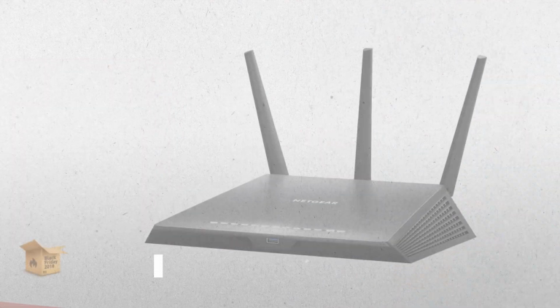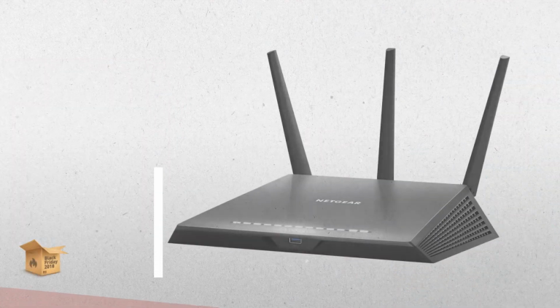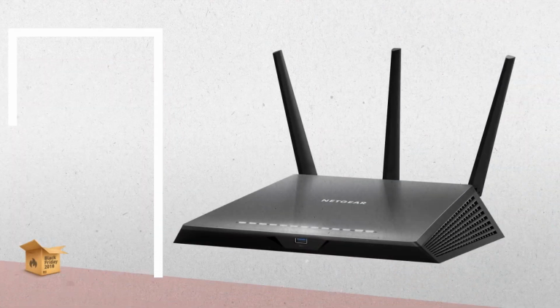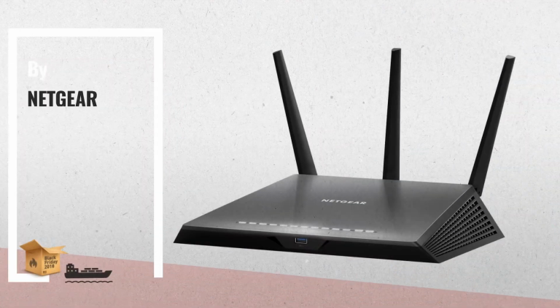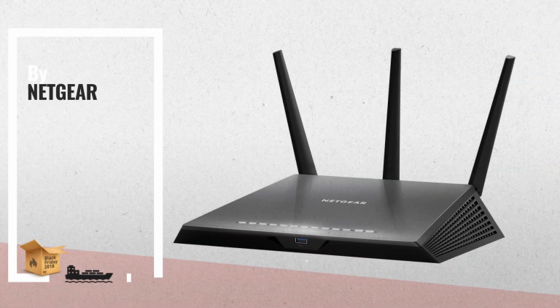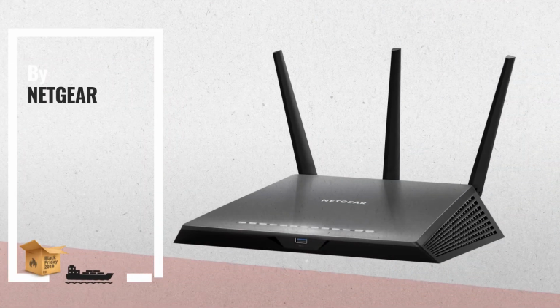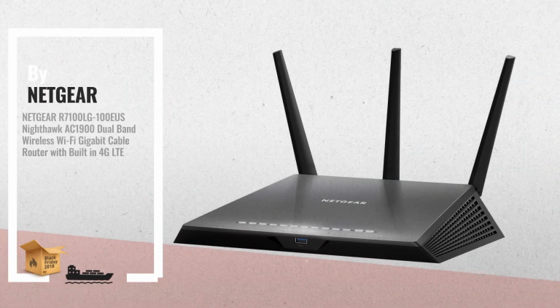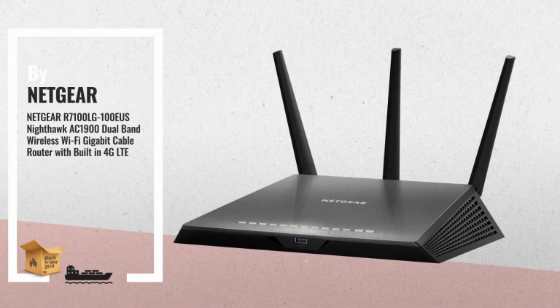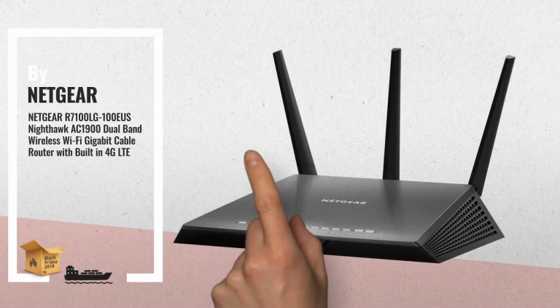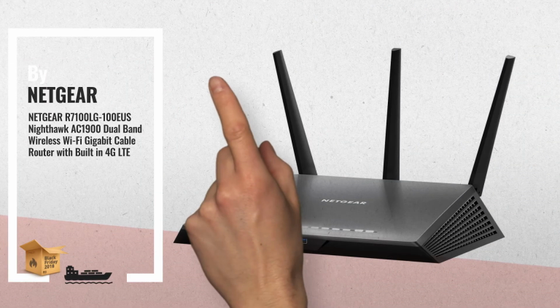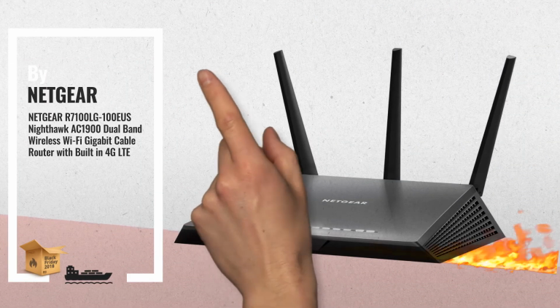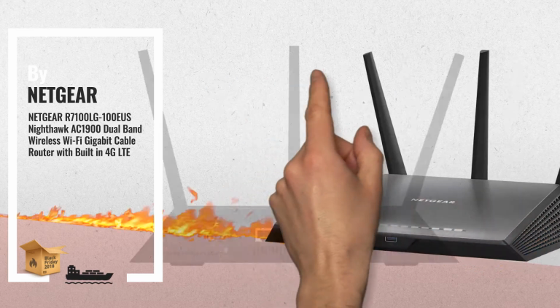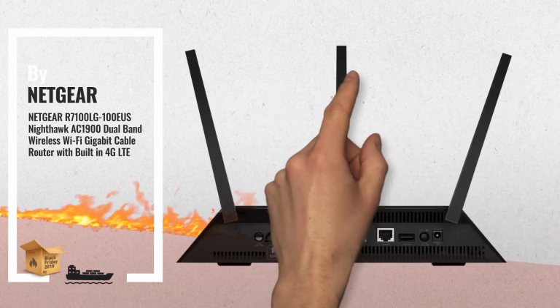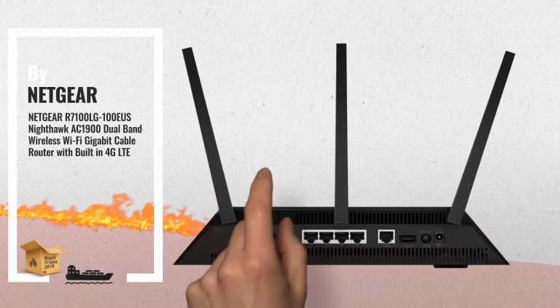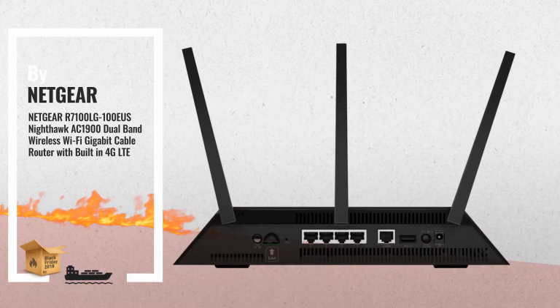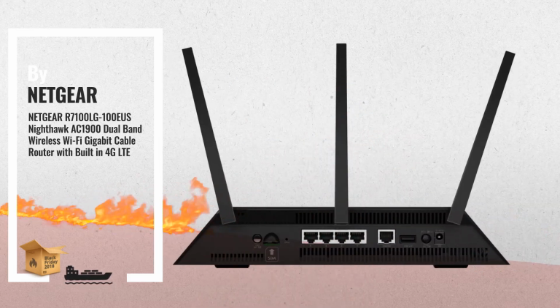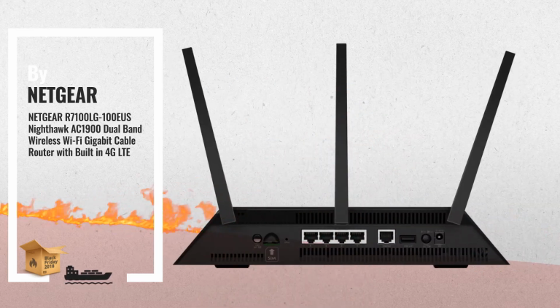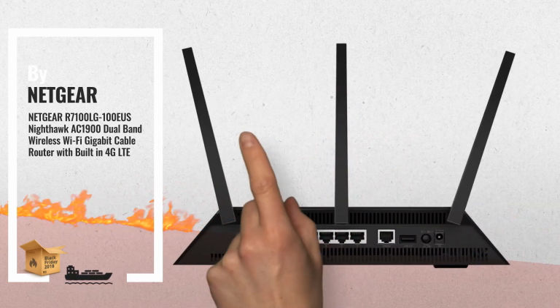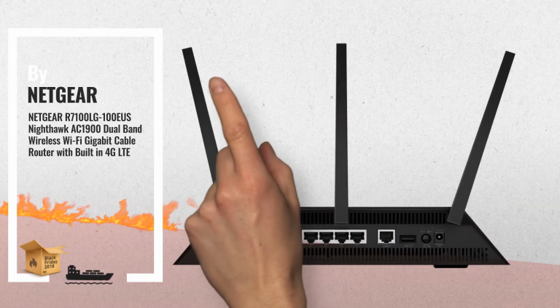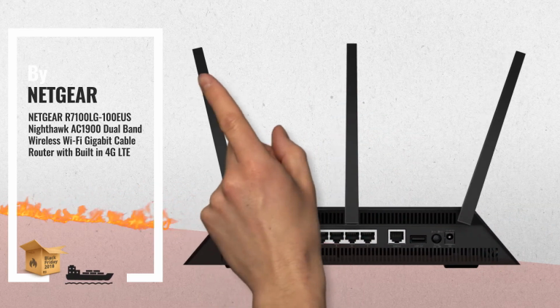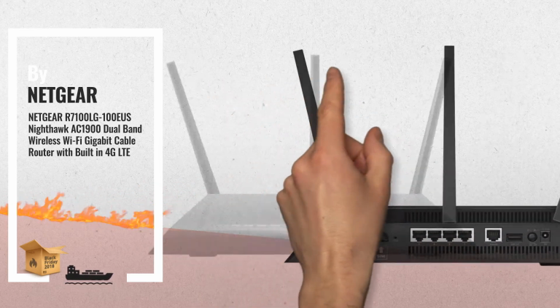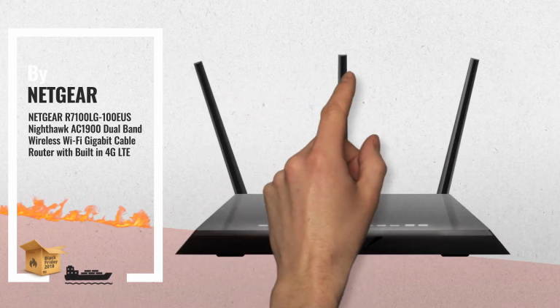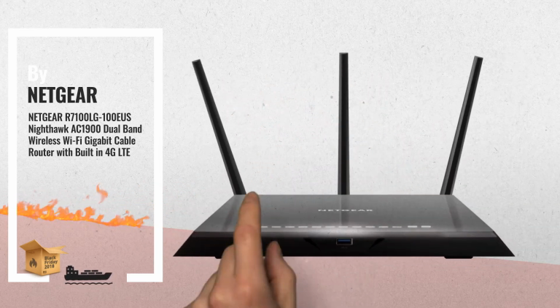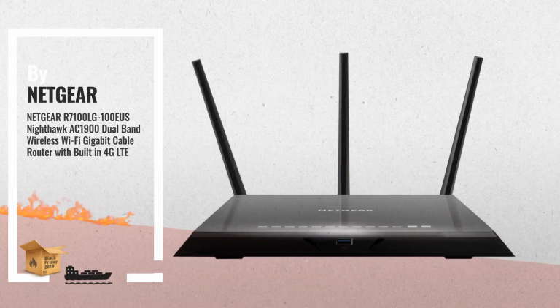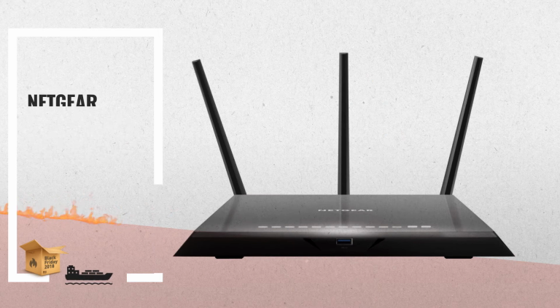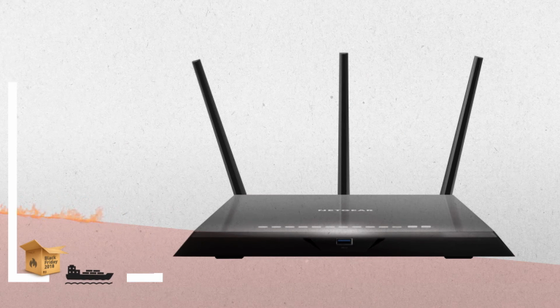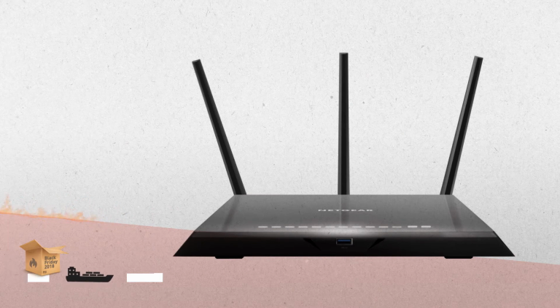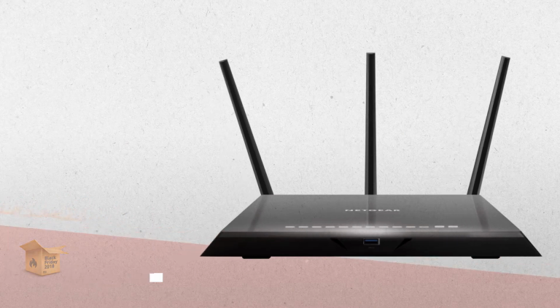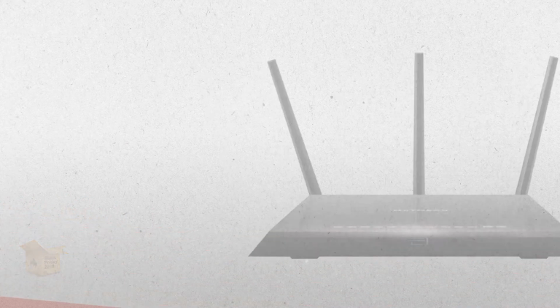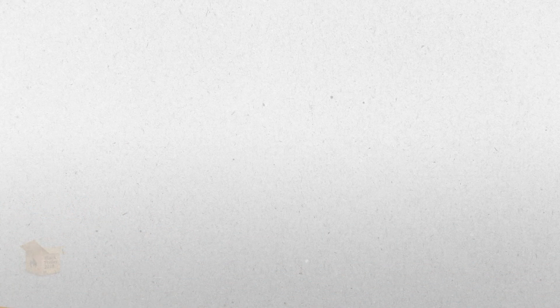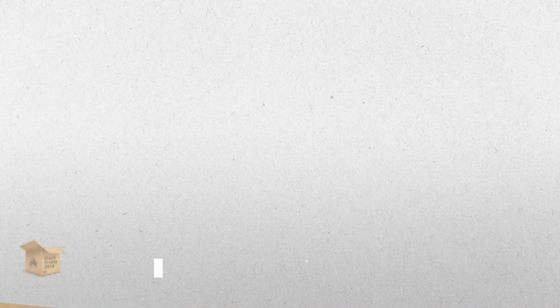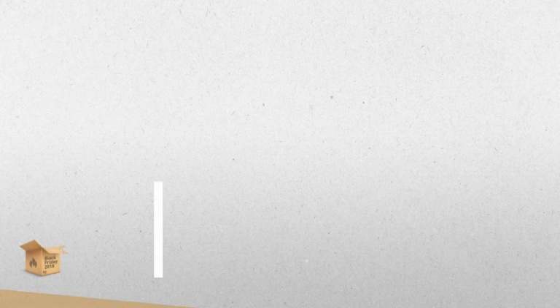2. For 4G LTE True Broadband Access, where wired connectivity is unavailable or inconvenient. Fast USB 3.0 acts.